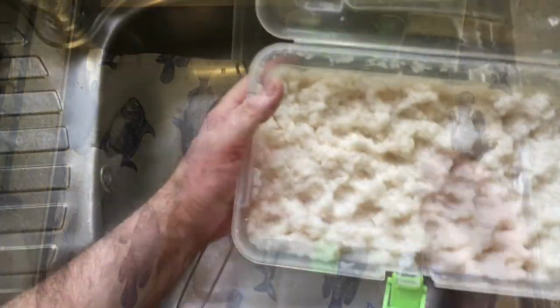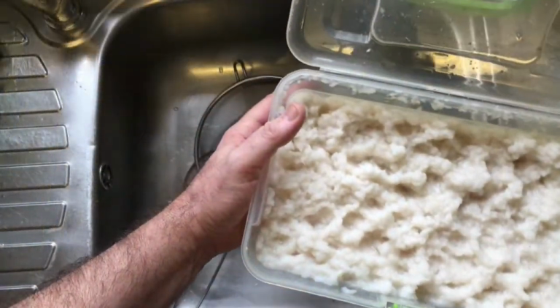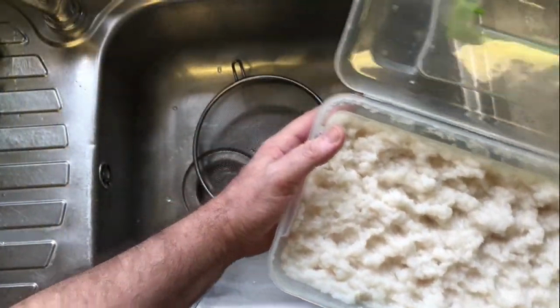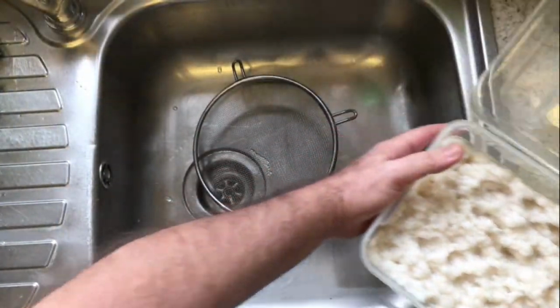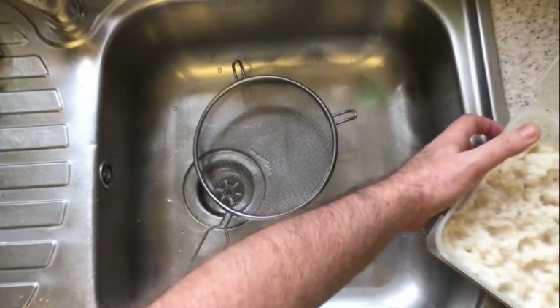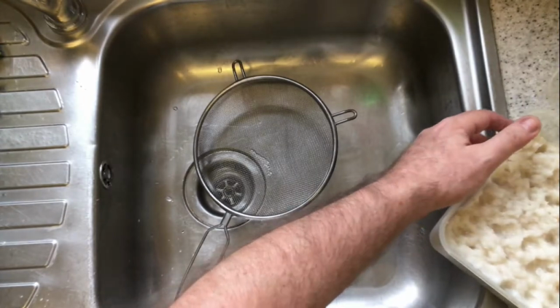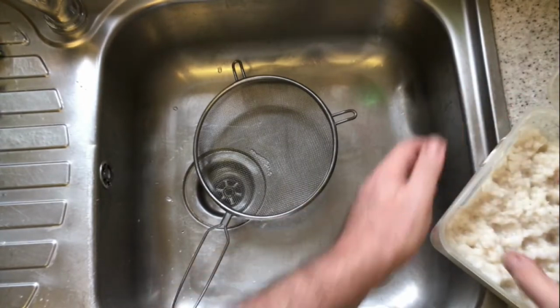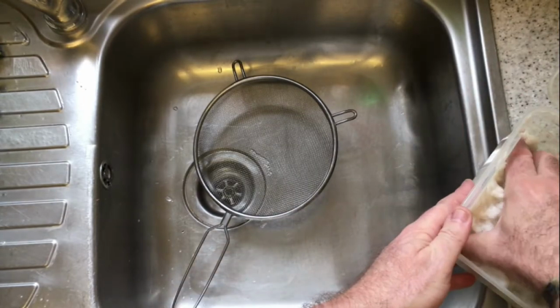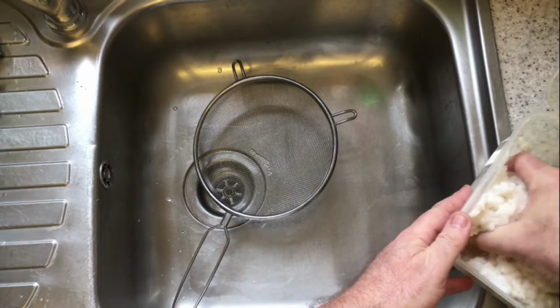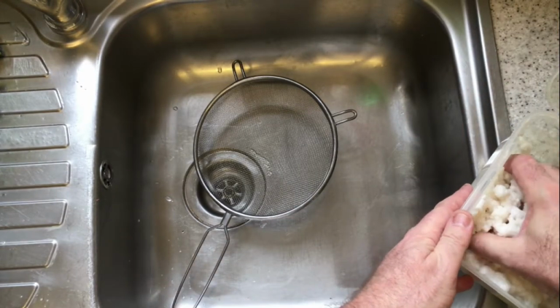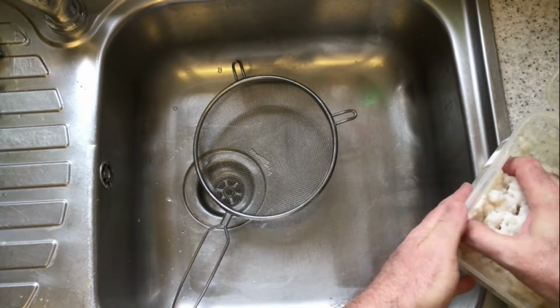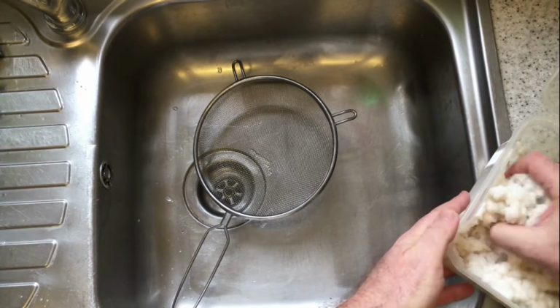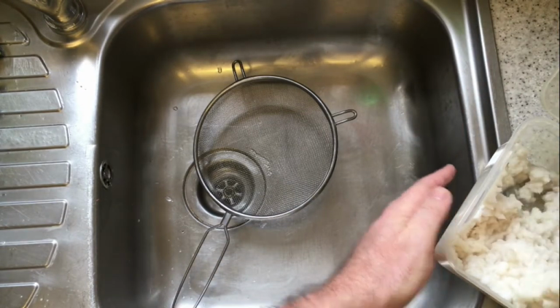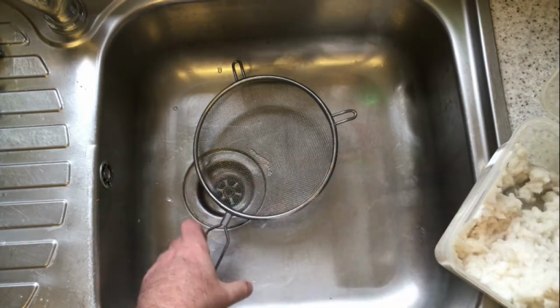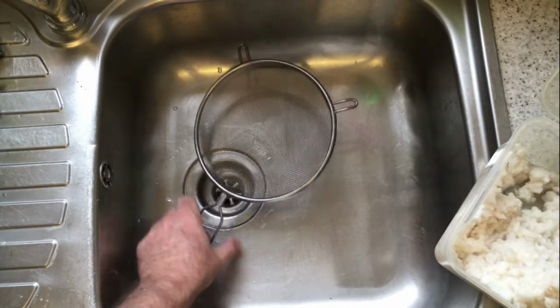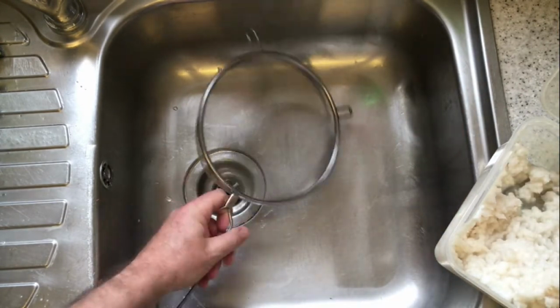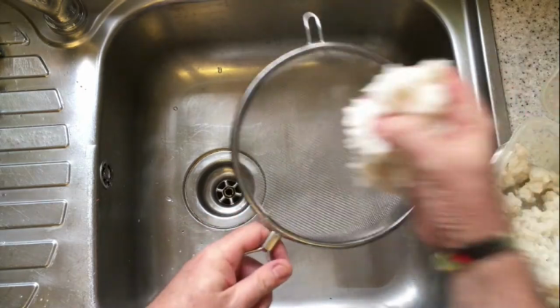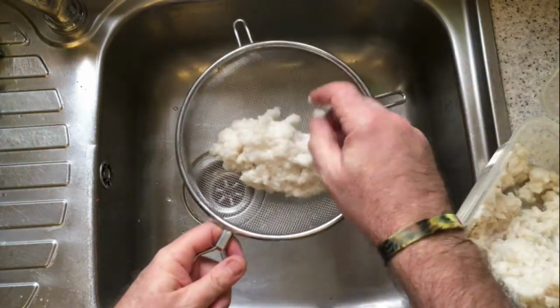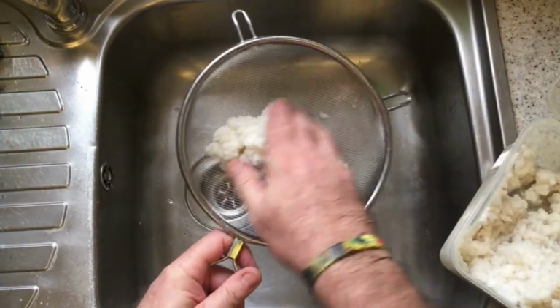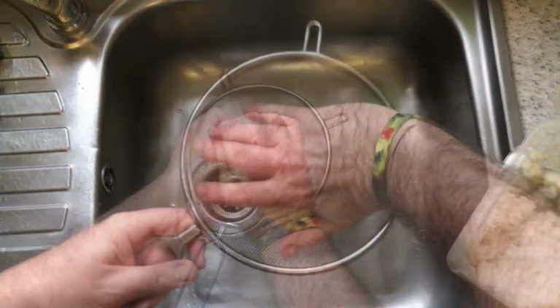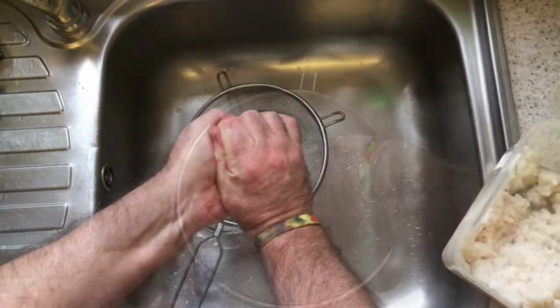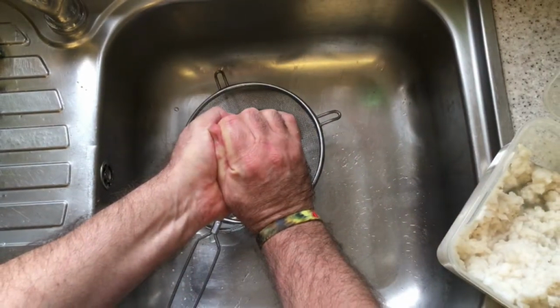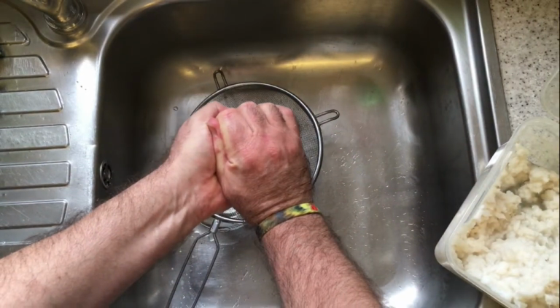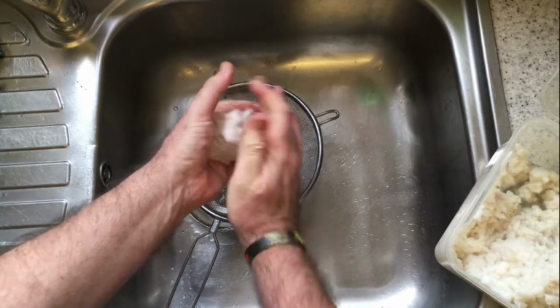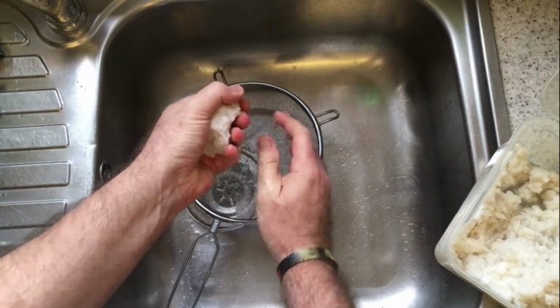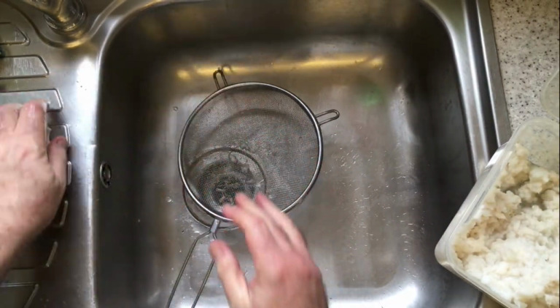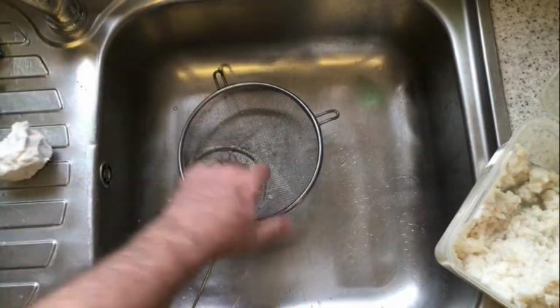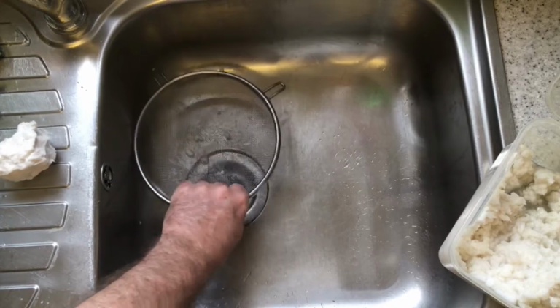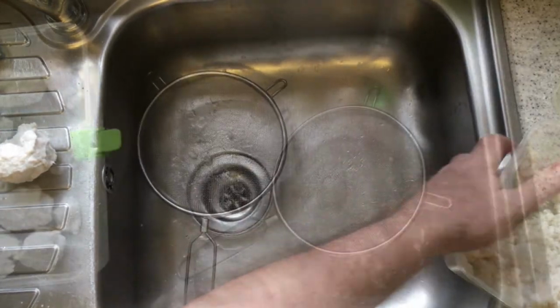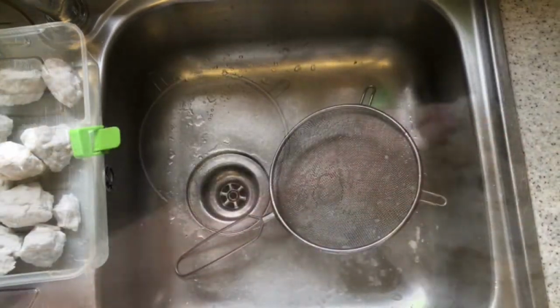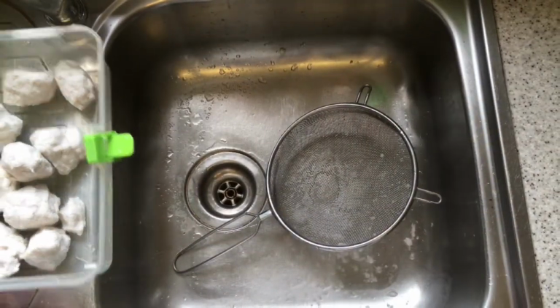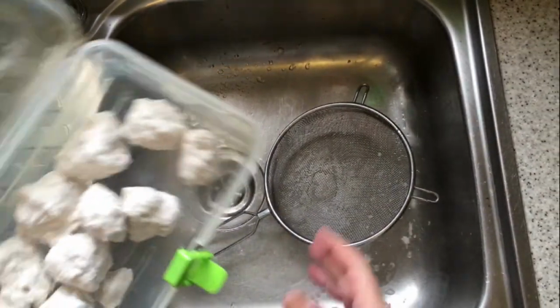Take a handful of the mixture, pop it into a sieve and then squeeze out as much of the water as possible, then put that to one side and repeat this until you've done all the mixture.